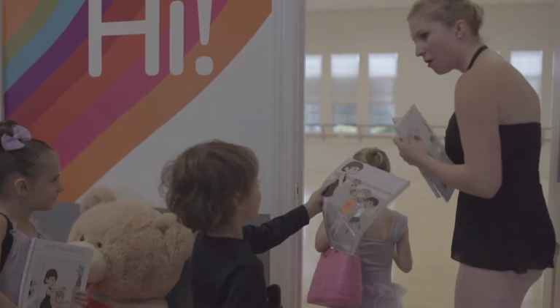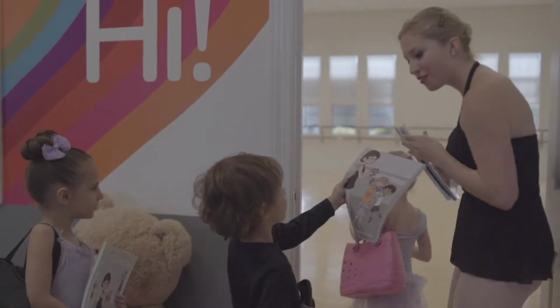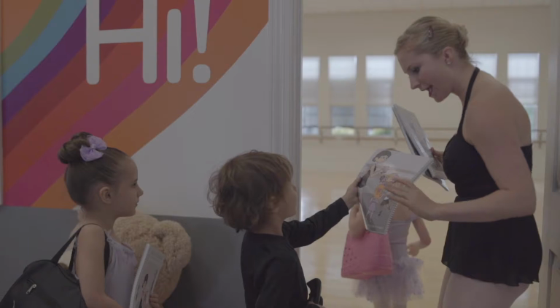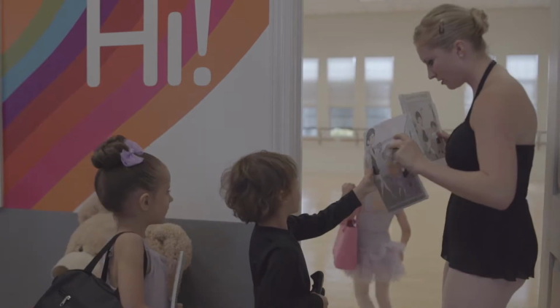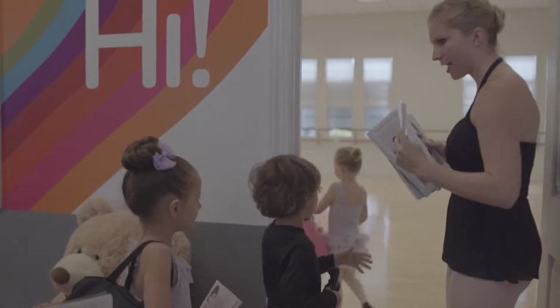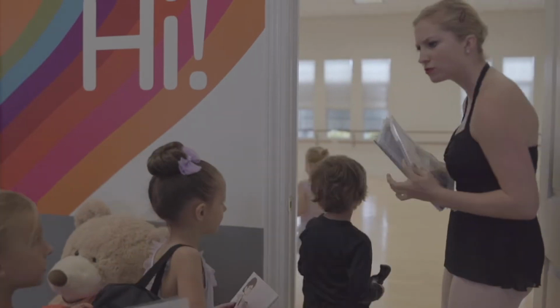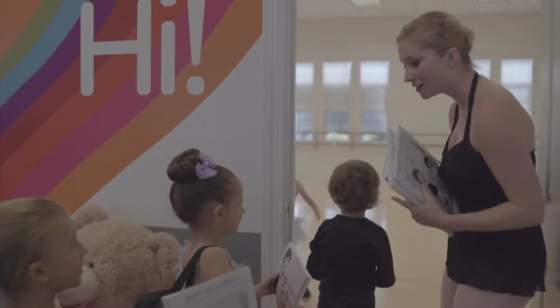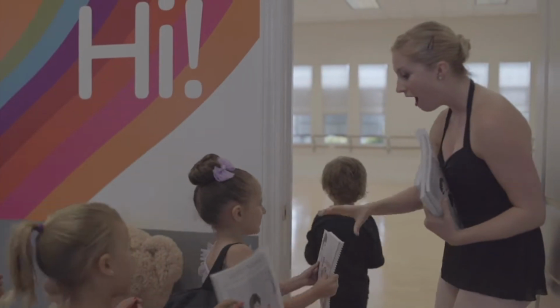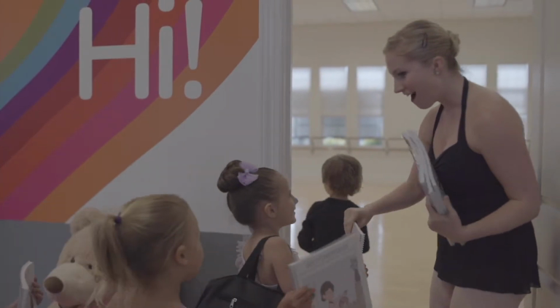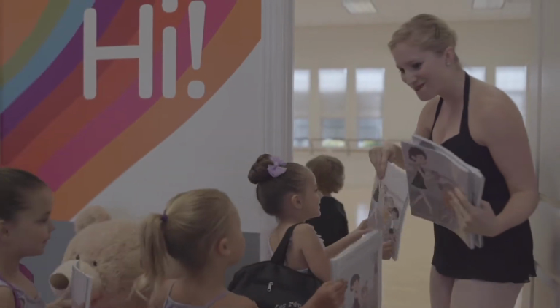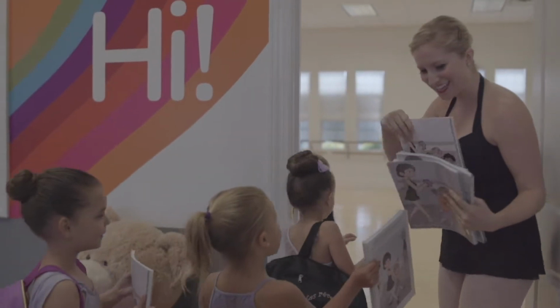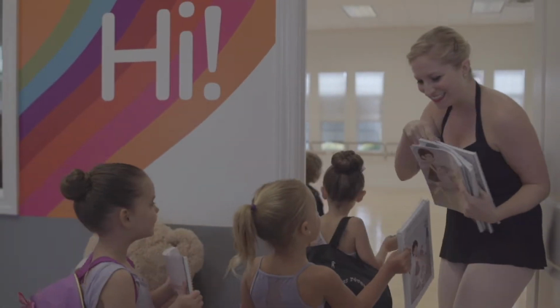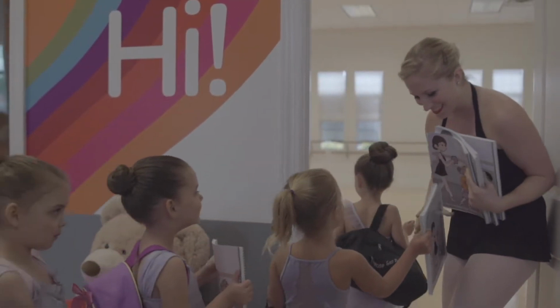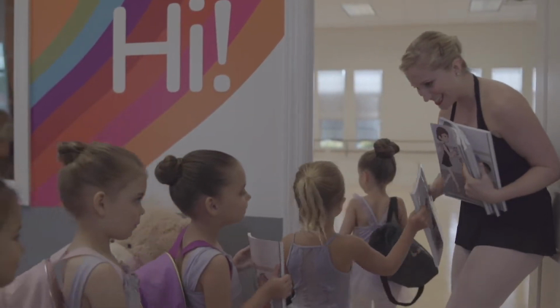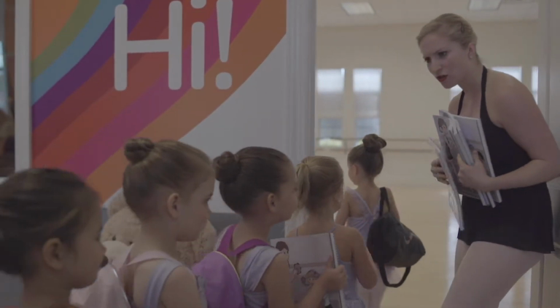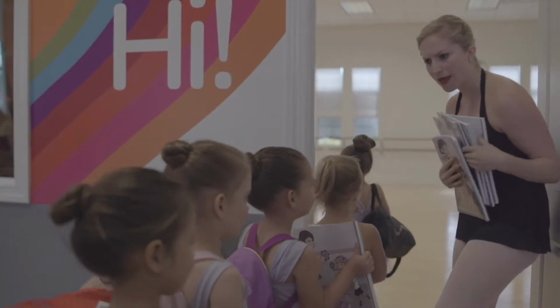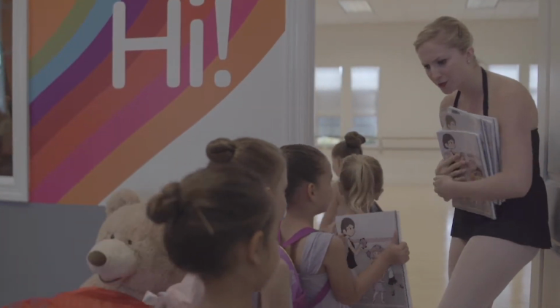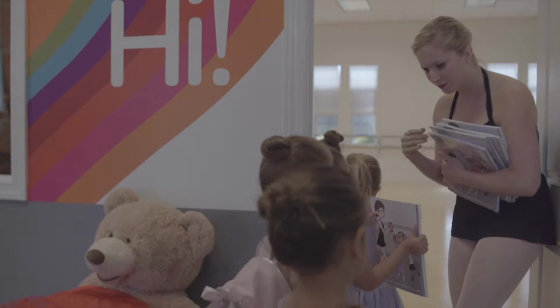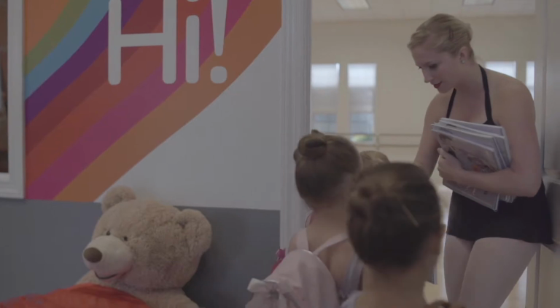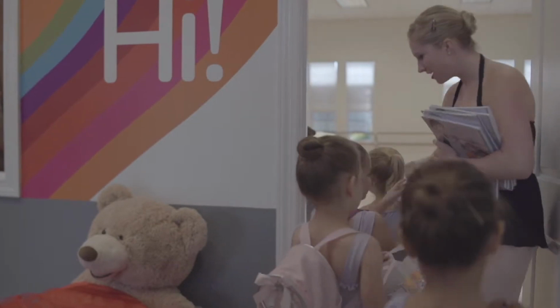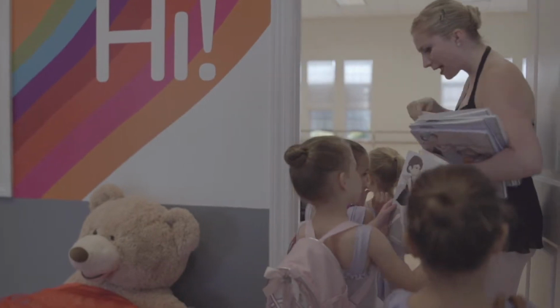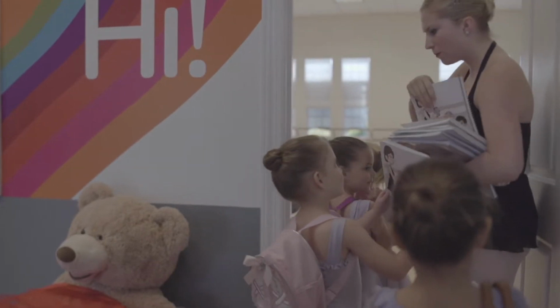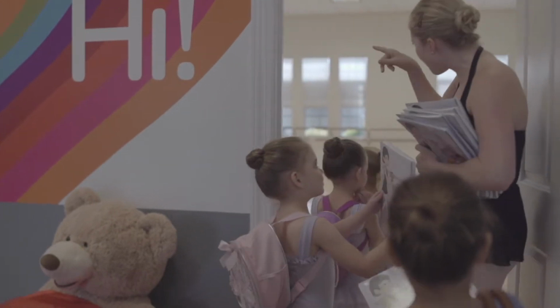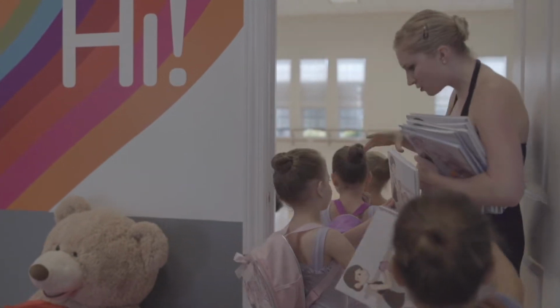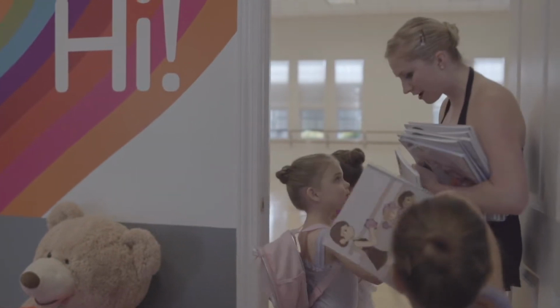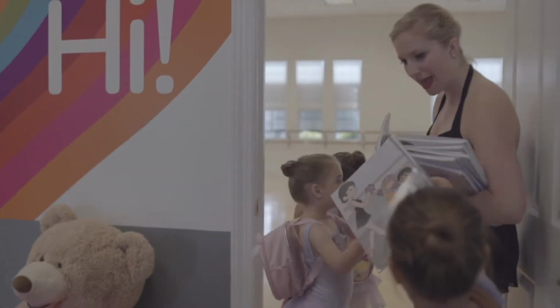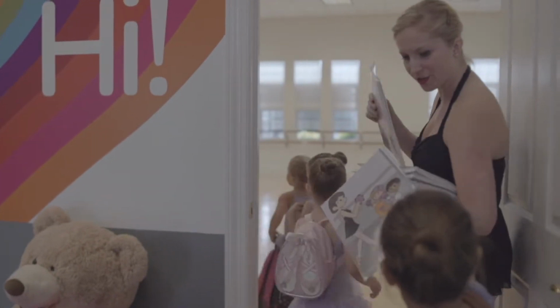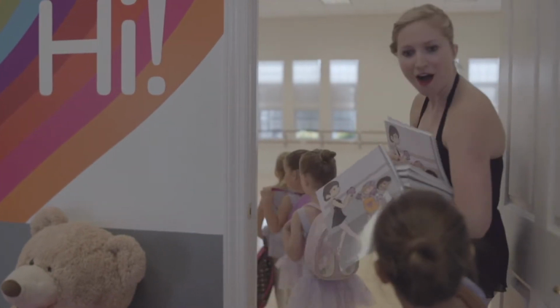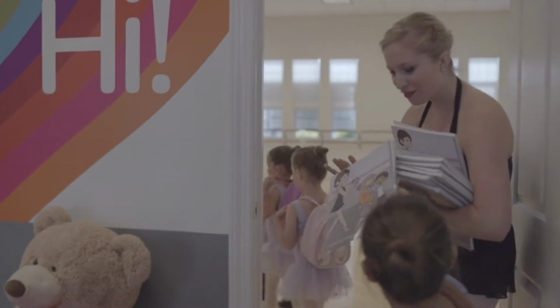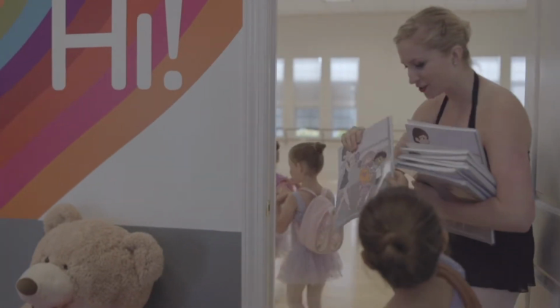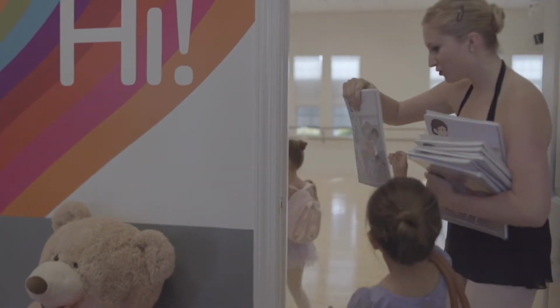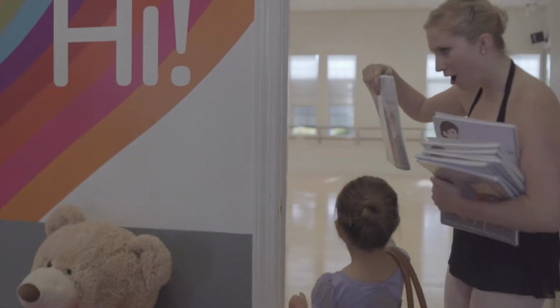Your dancer will be receiving our syllabus in the form of our Daisy and Danny coloring book. Dancers are encouraged to color the stuff that they learn in class. We ask your dancer to bring their coloring book with them each week.